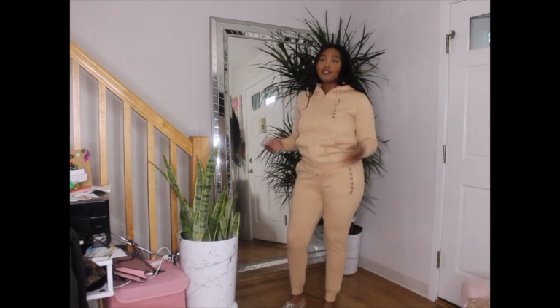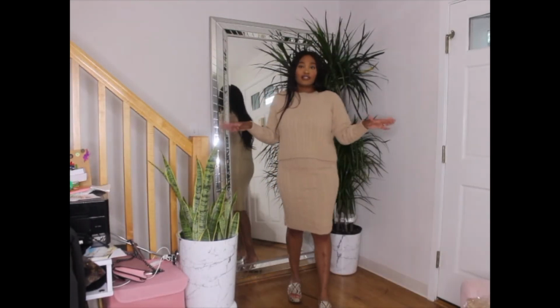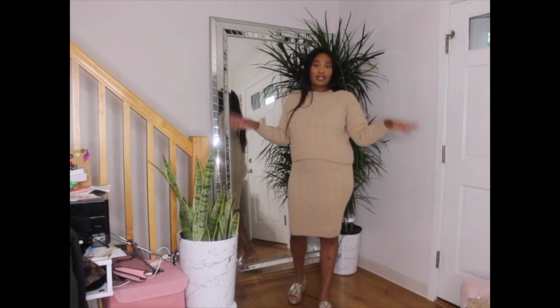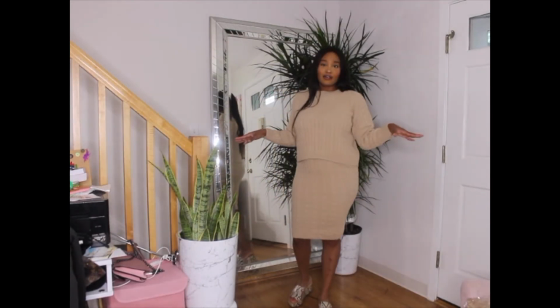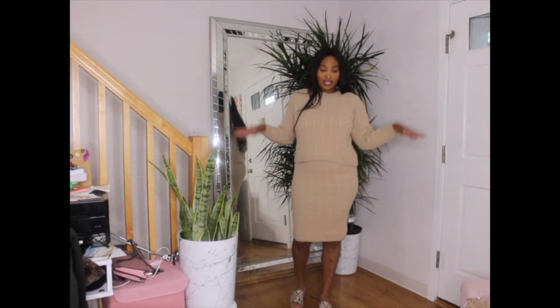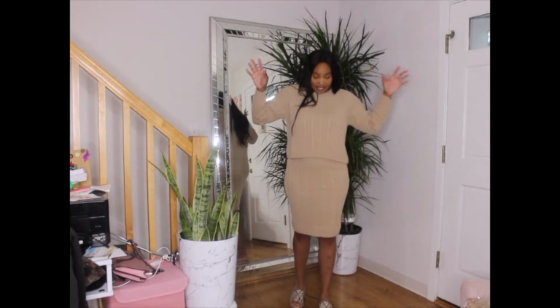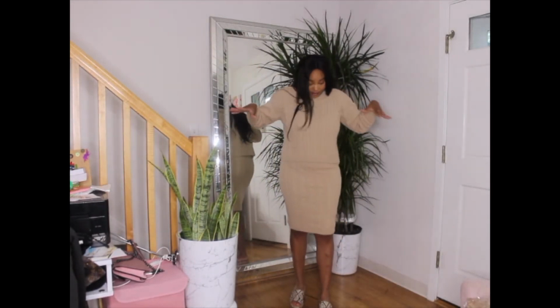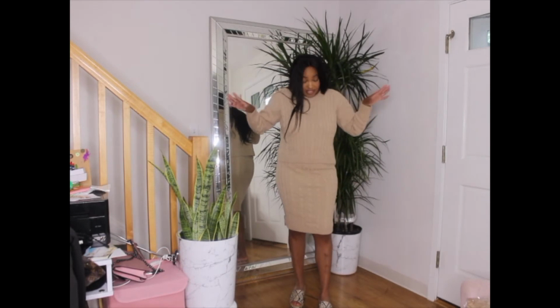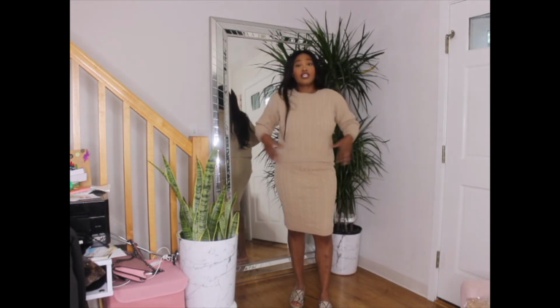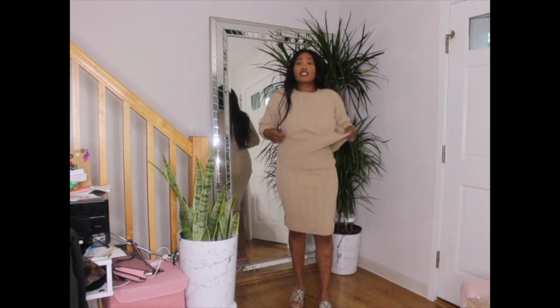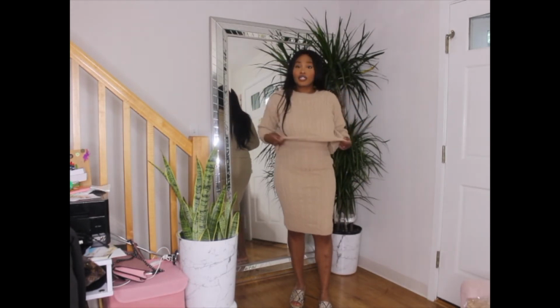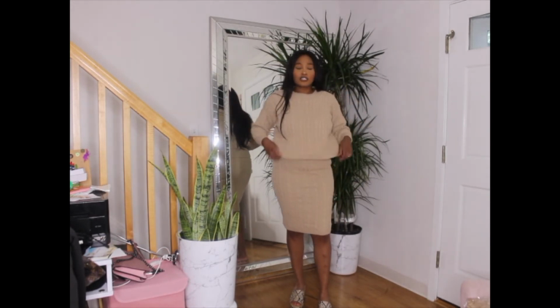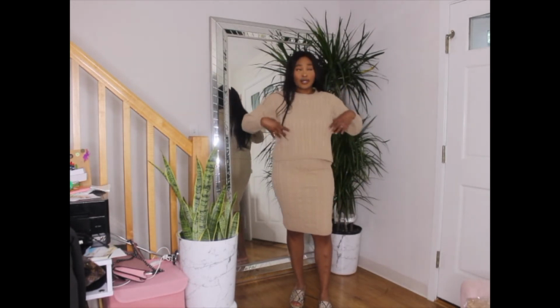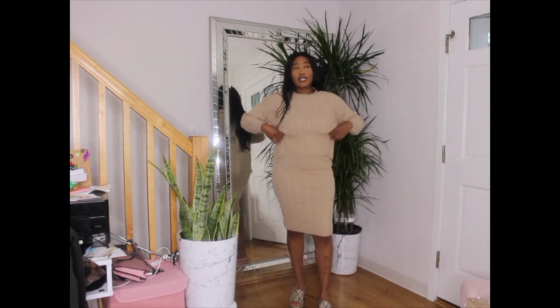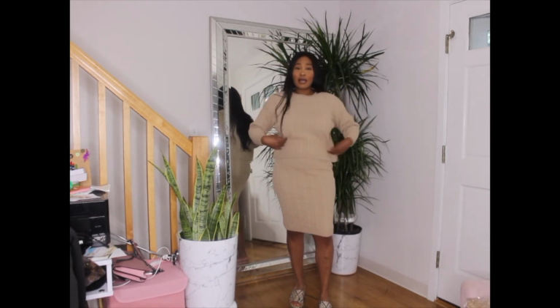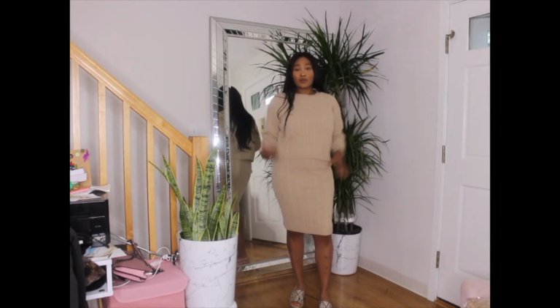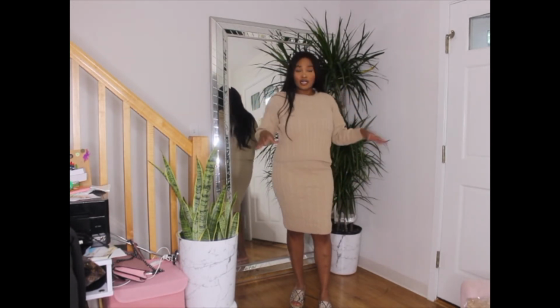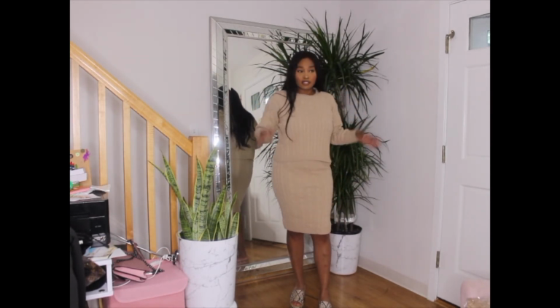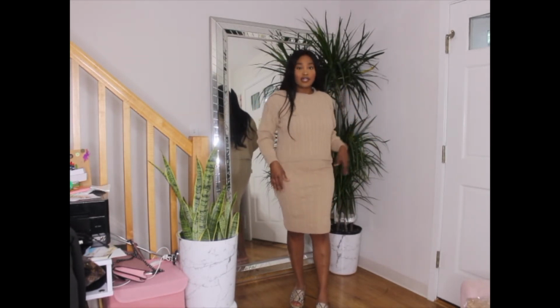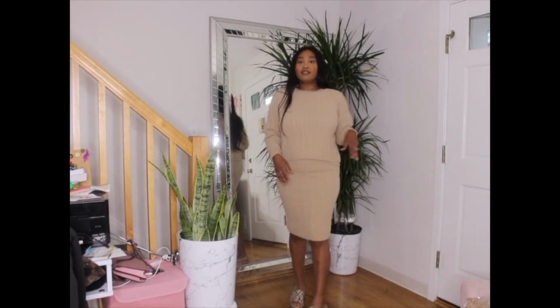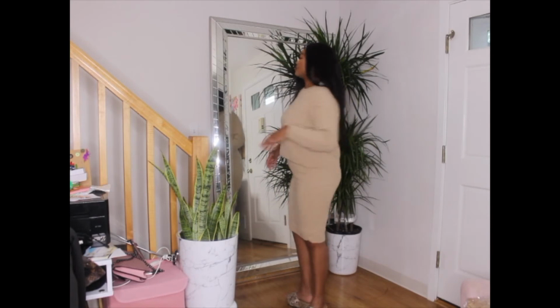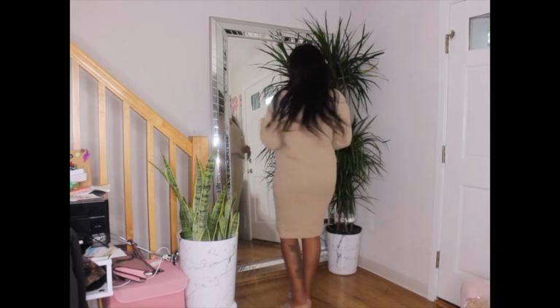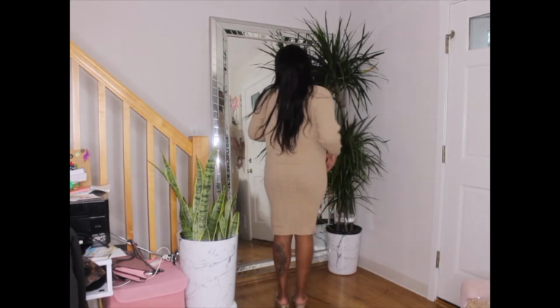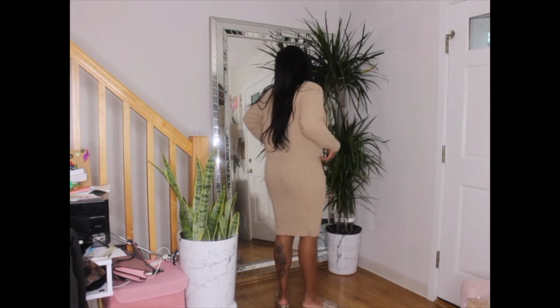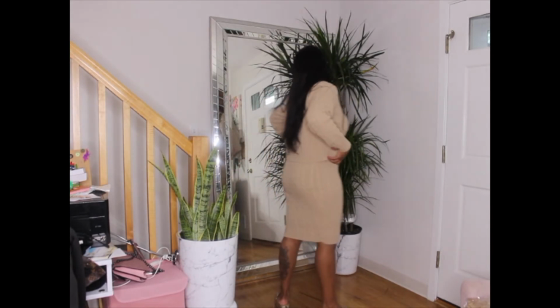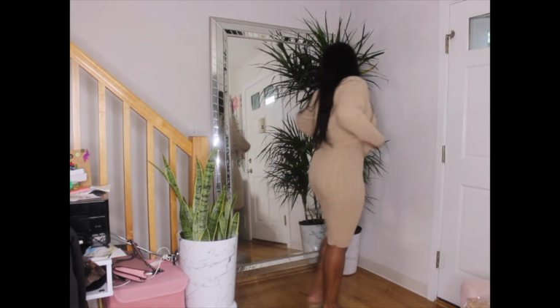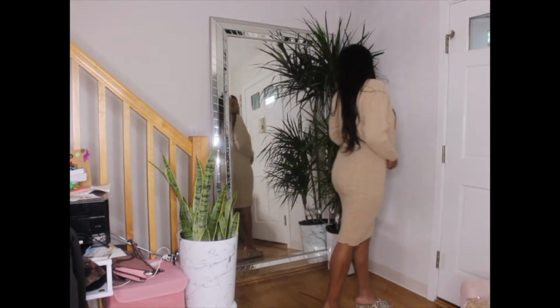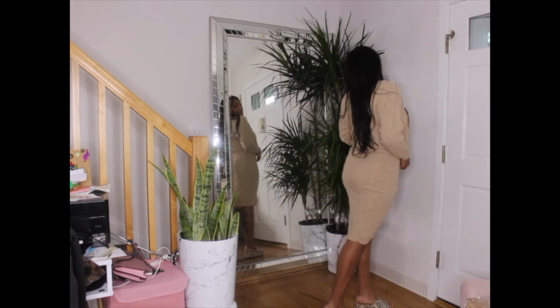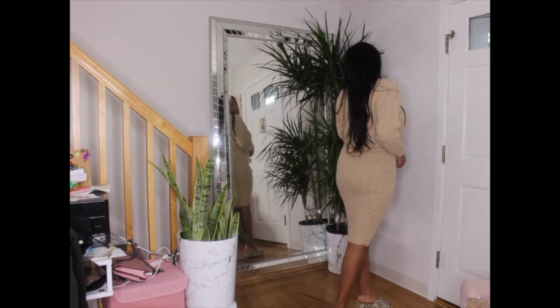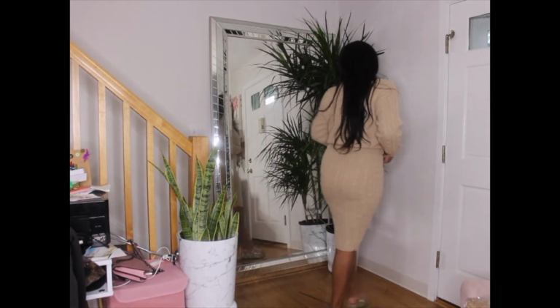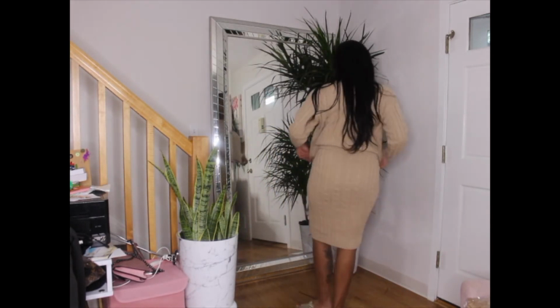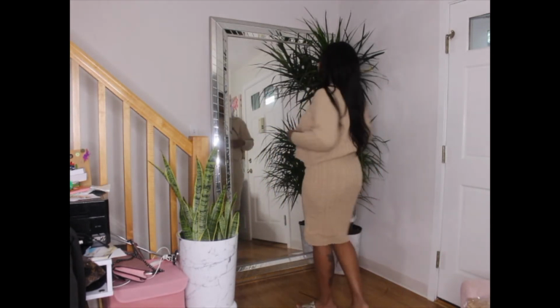This is my next outfit — it's a sweater top and a sweater skirt. This is really cute and really comfortable, perfect for wintertime.